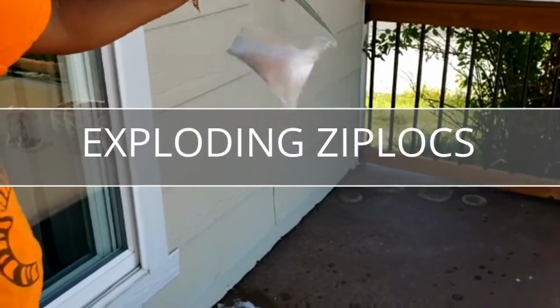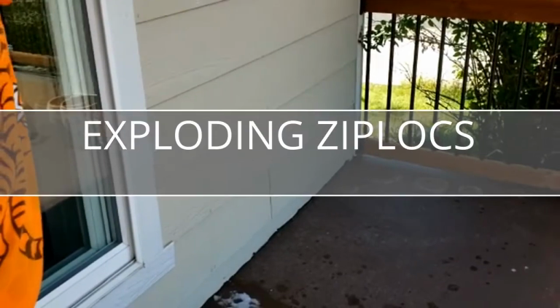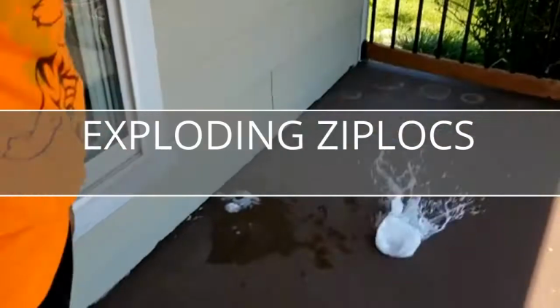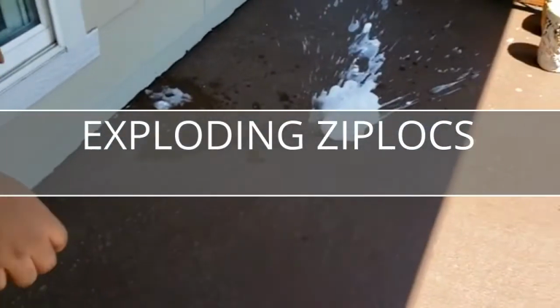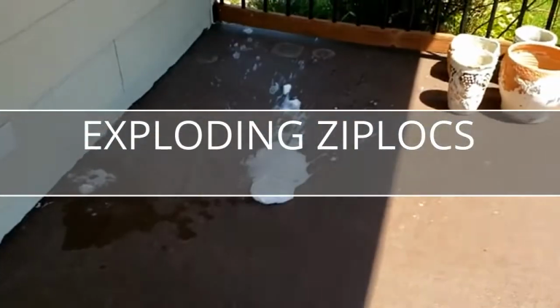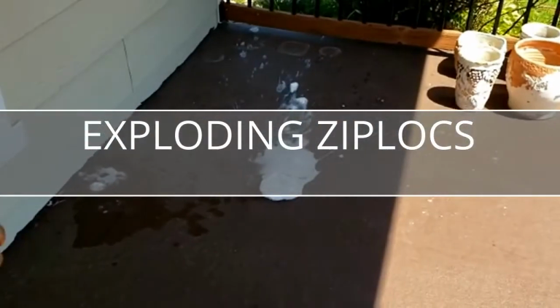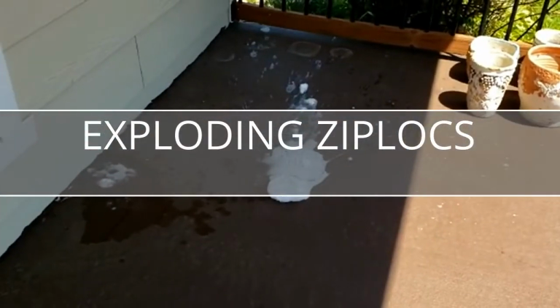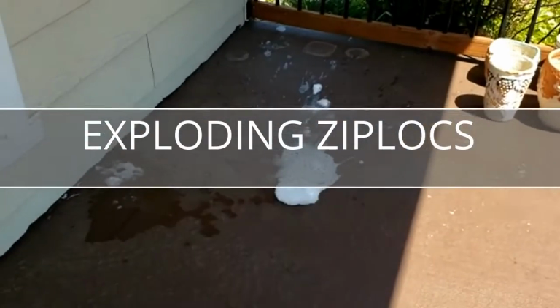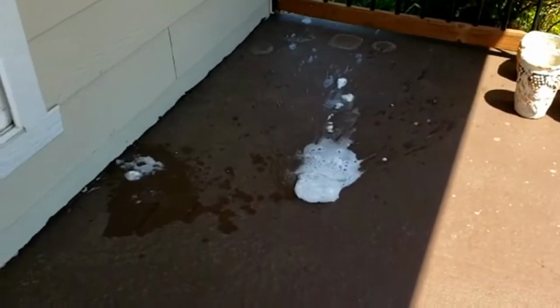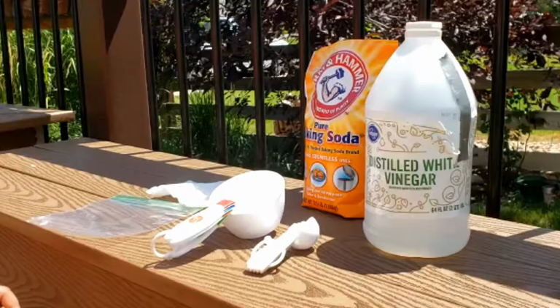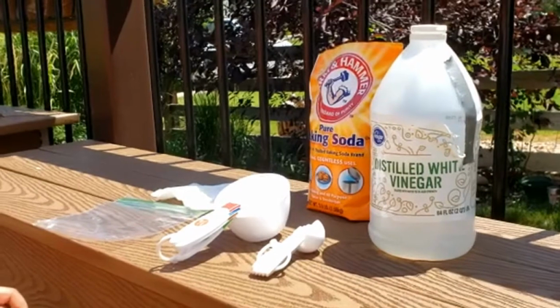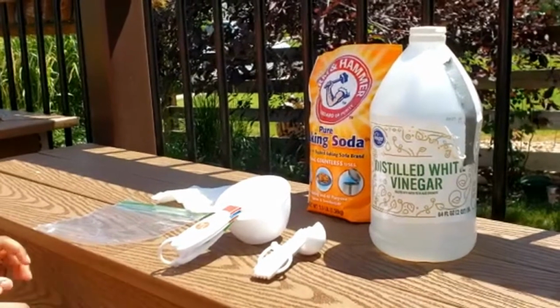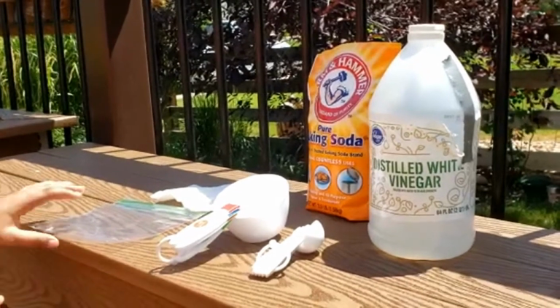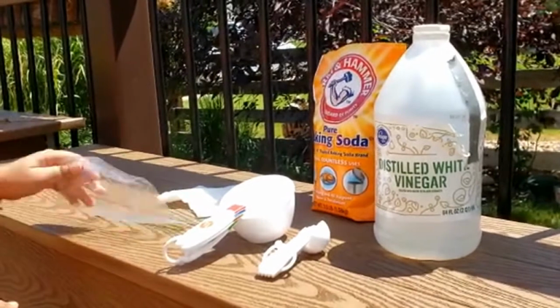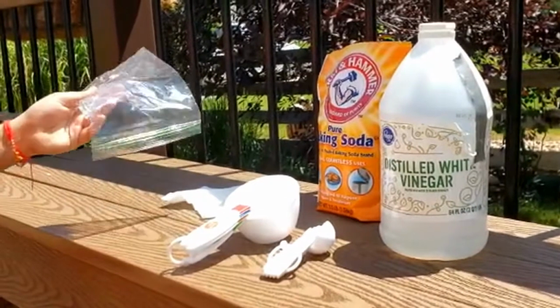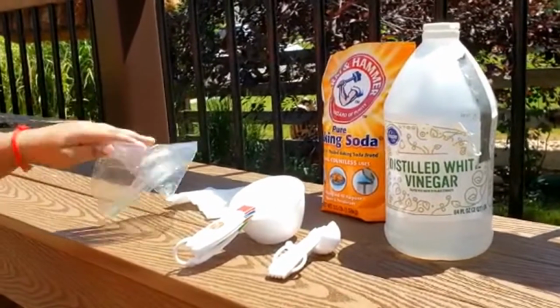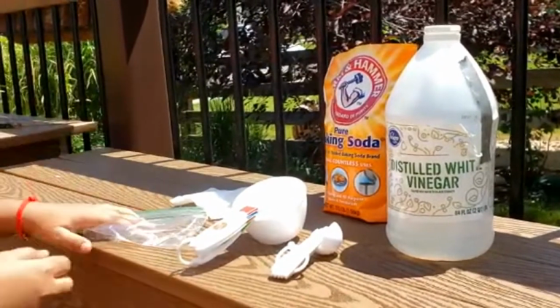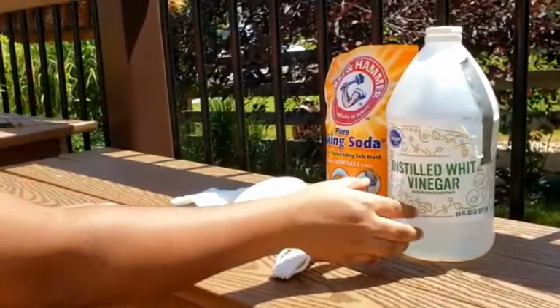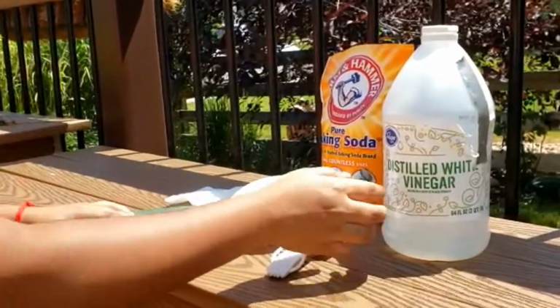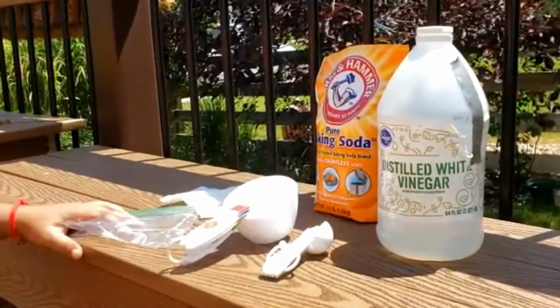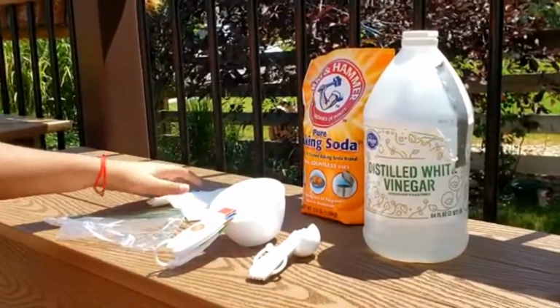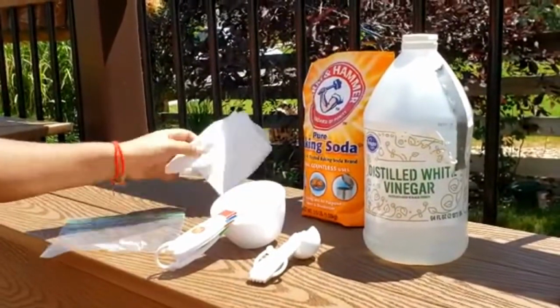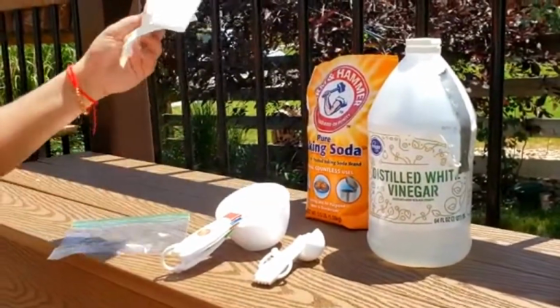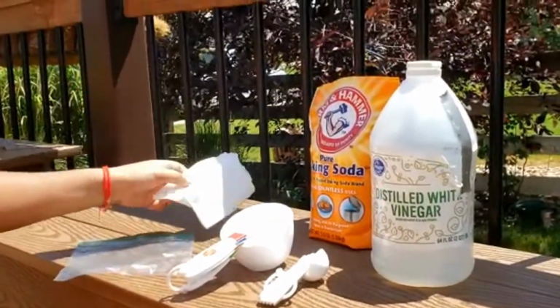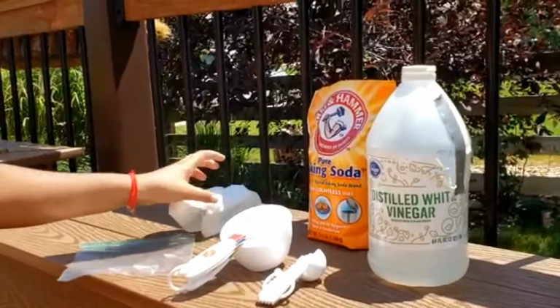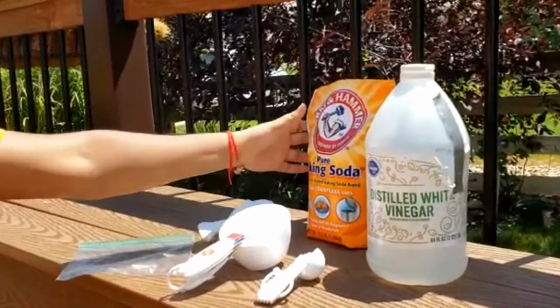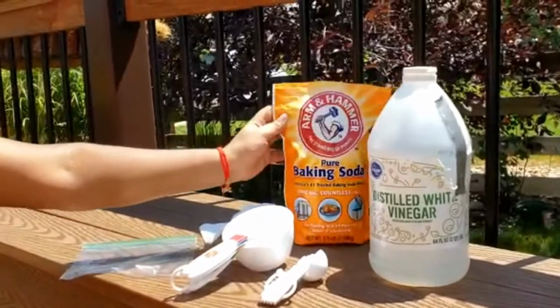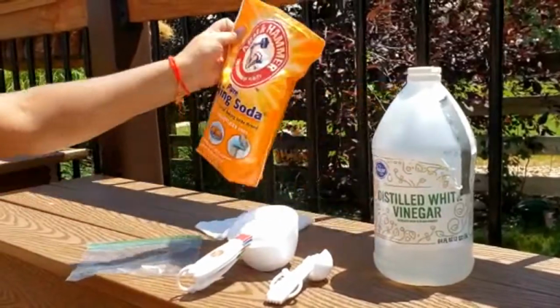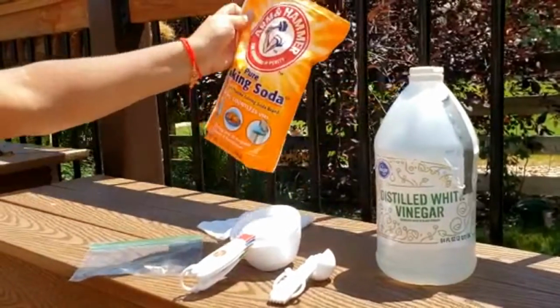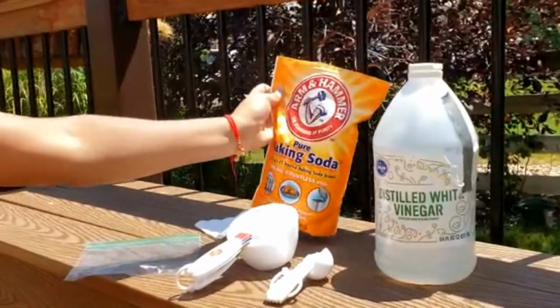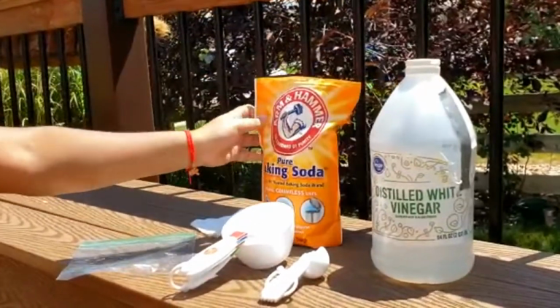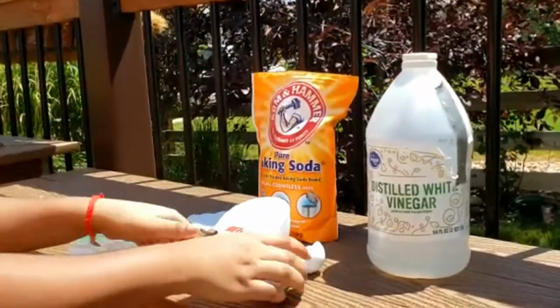This experiment is called exploding Ziplocs. You will need a Ziploc bag, vinegar, toilet paper, baking soda, and measuring cups and spoons.